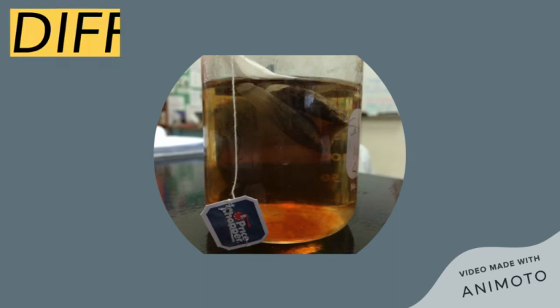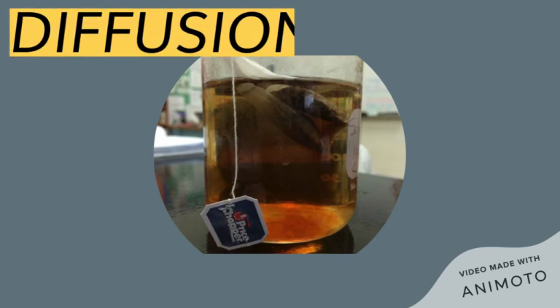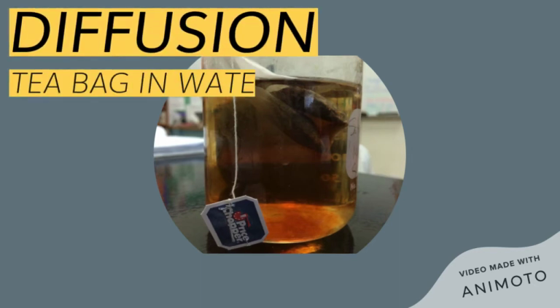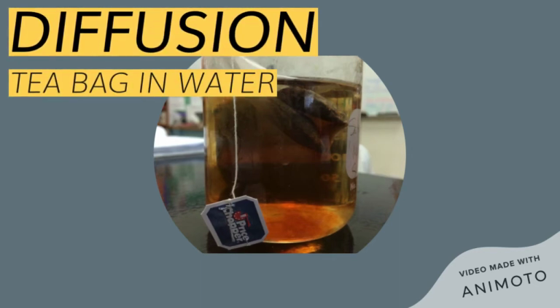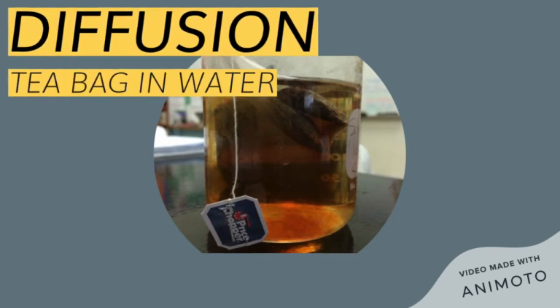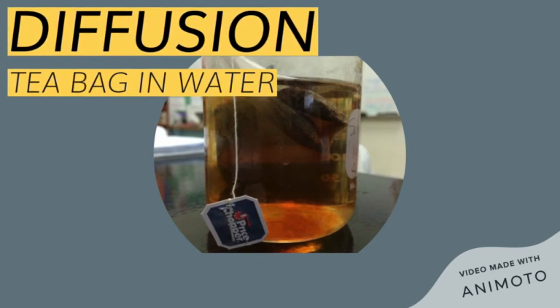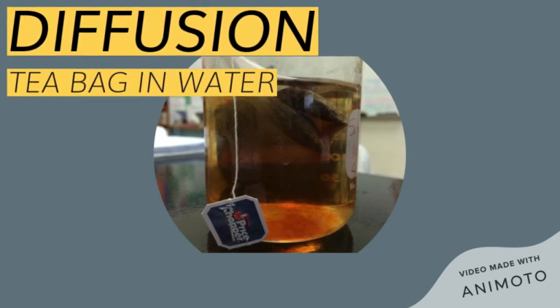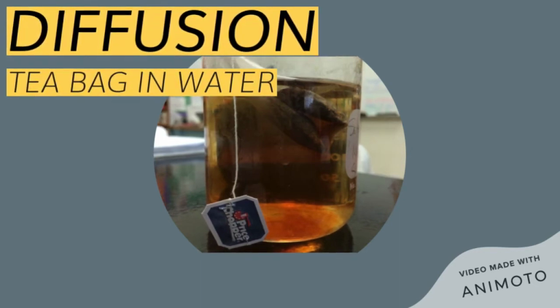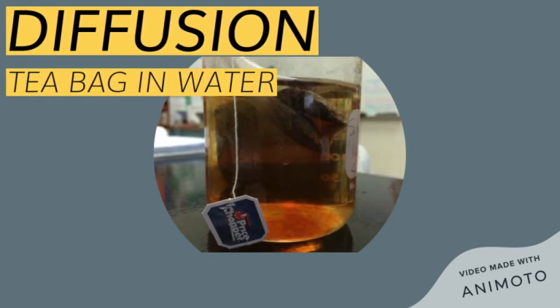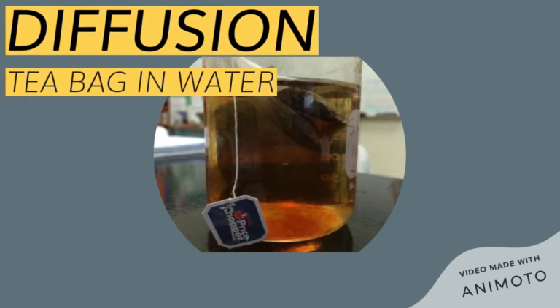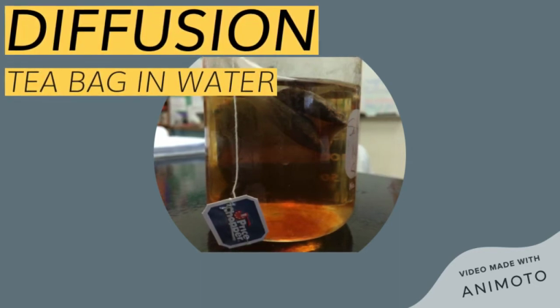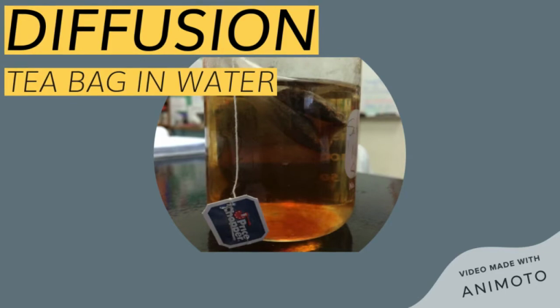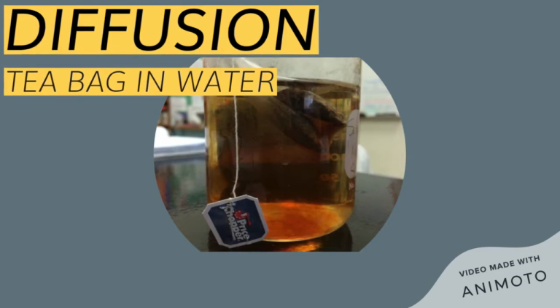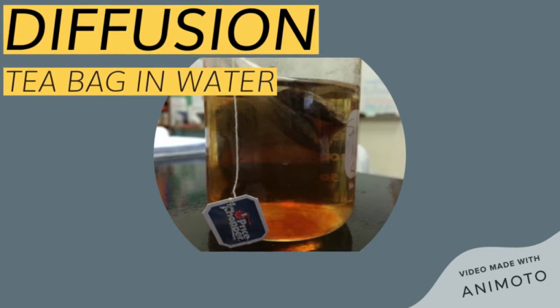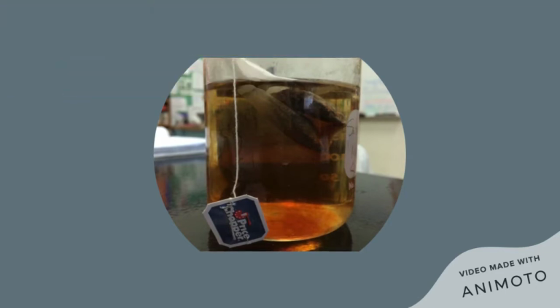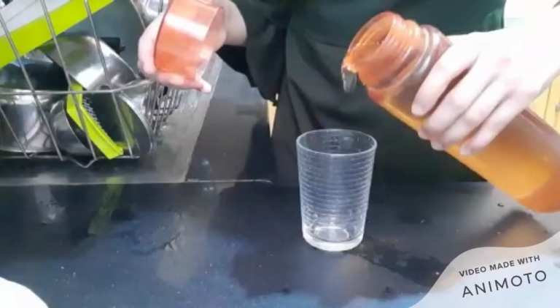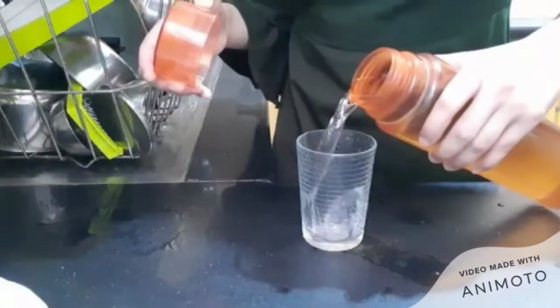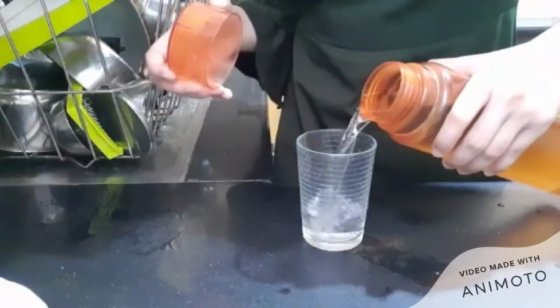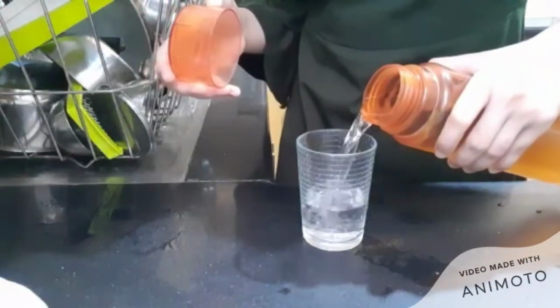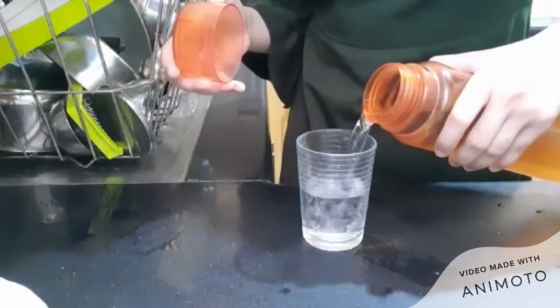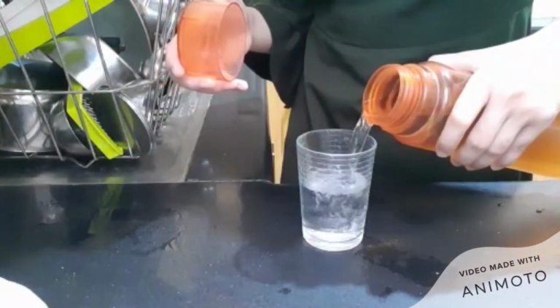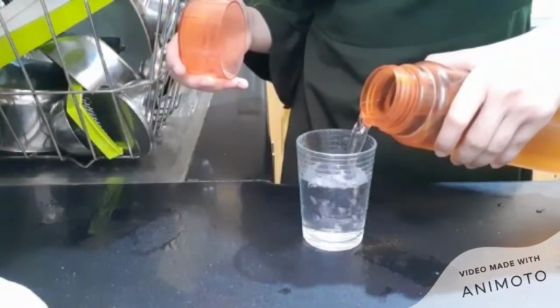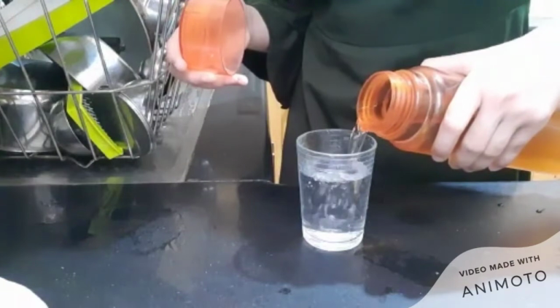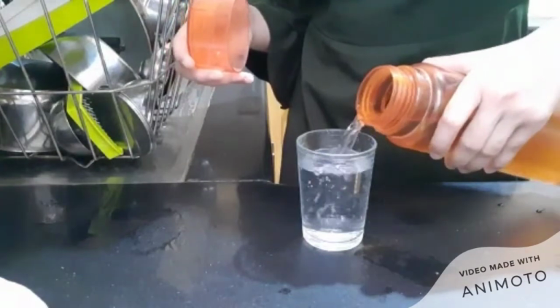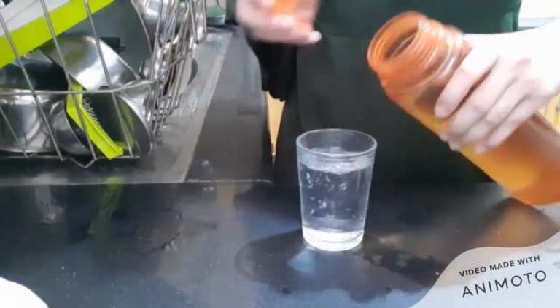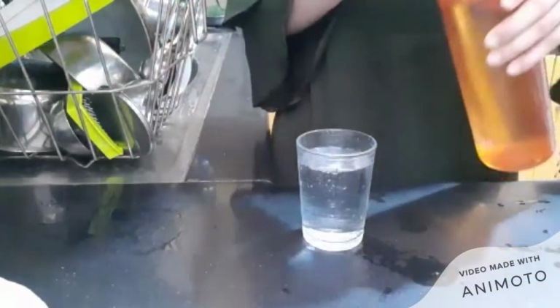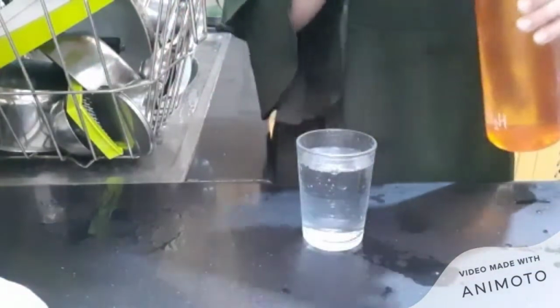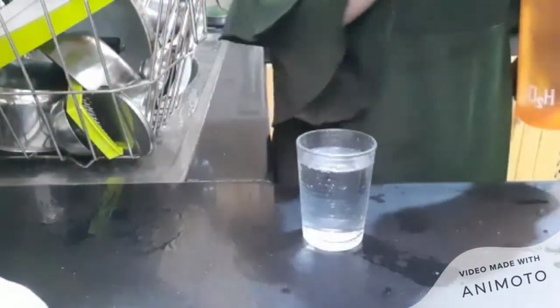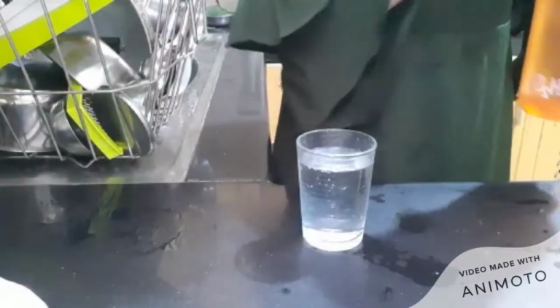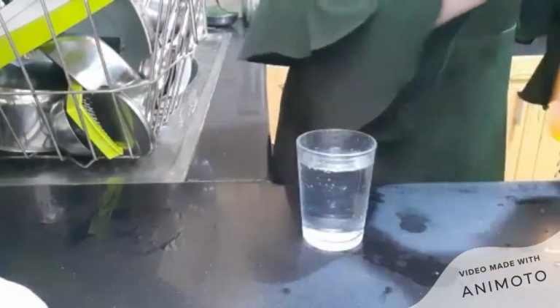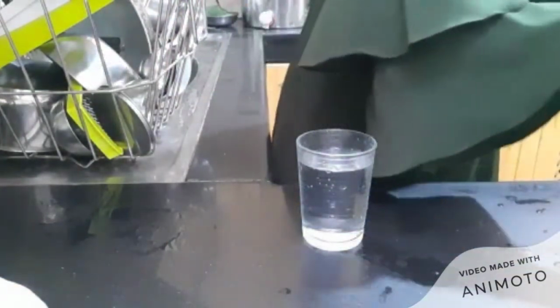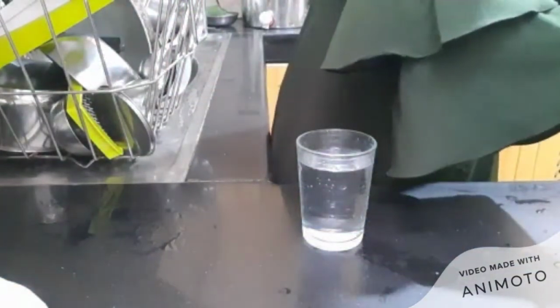Today, I will show you the process of diffusion through this experiment. For the experiment, you would require a tea bag and a glass of hot water. Place the tea bag in the glass of hot water and set it aside for some time.